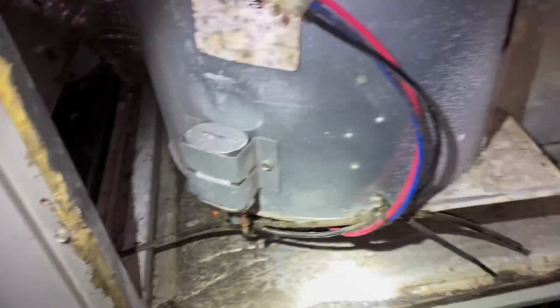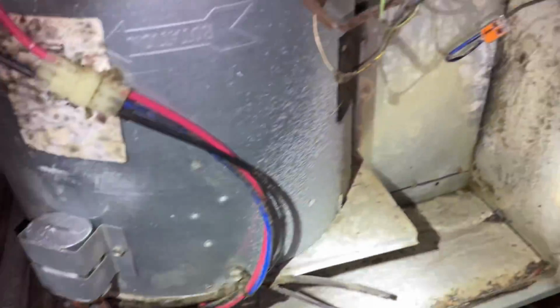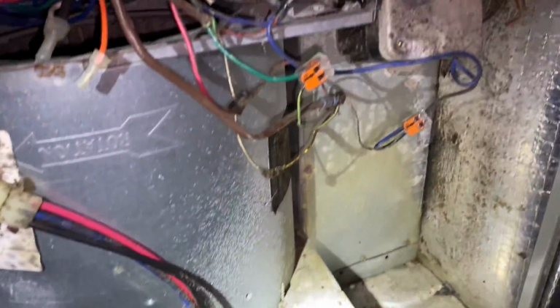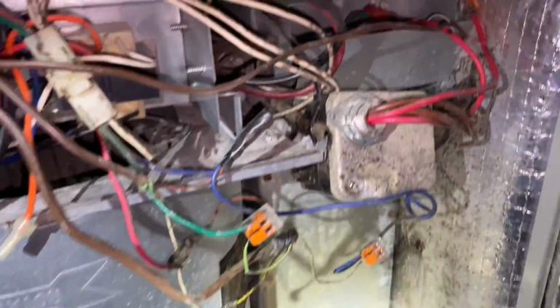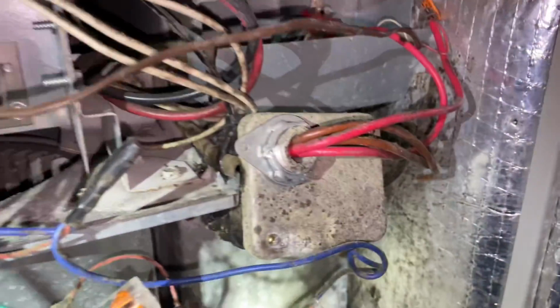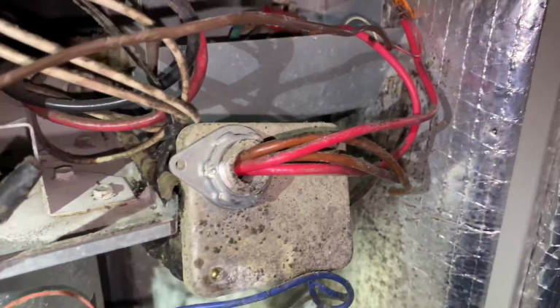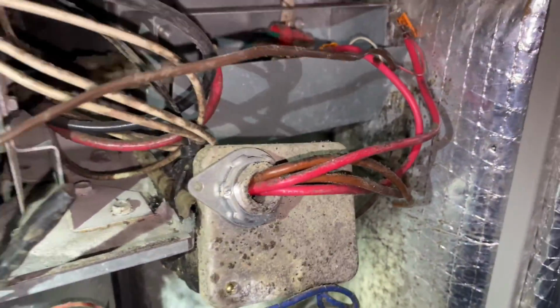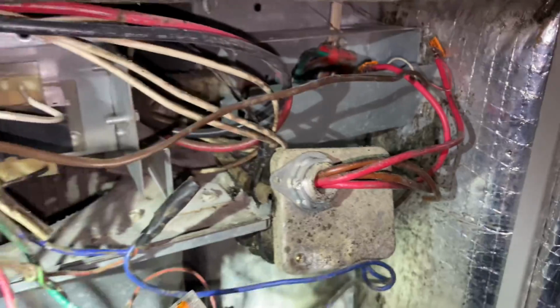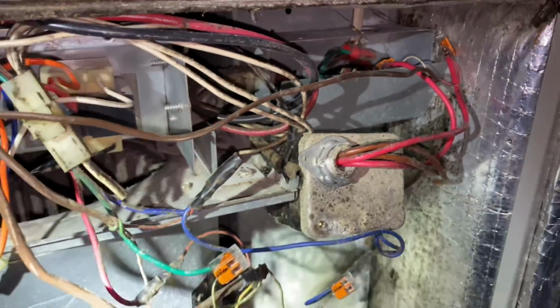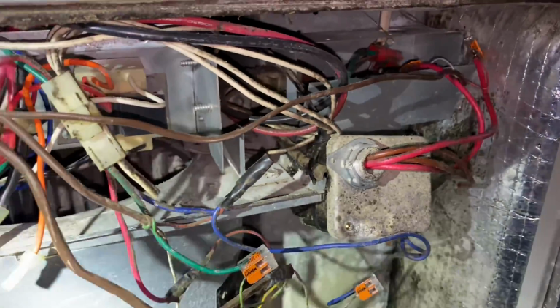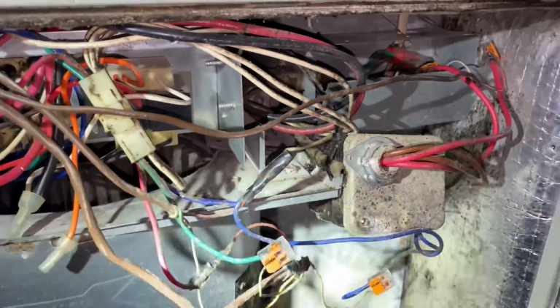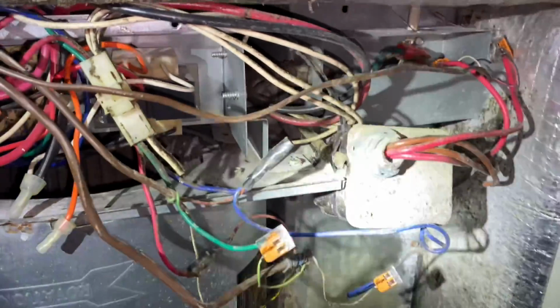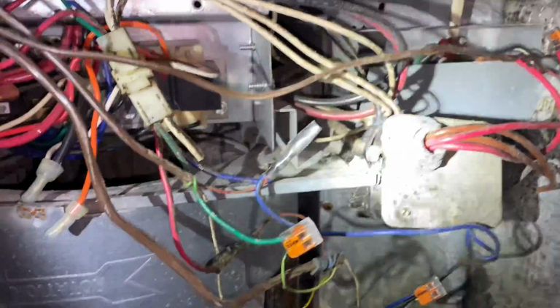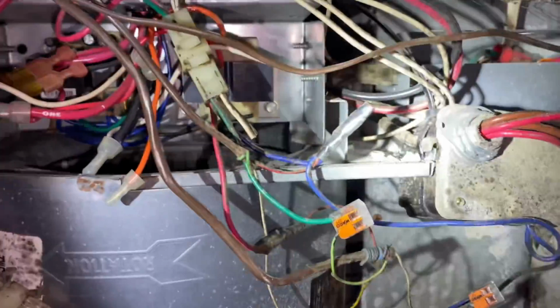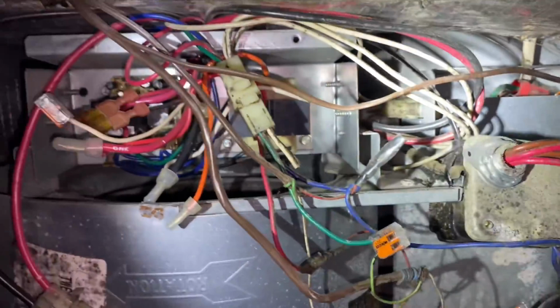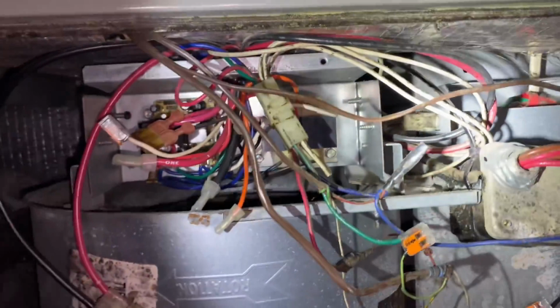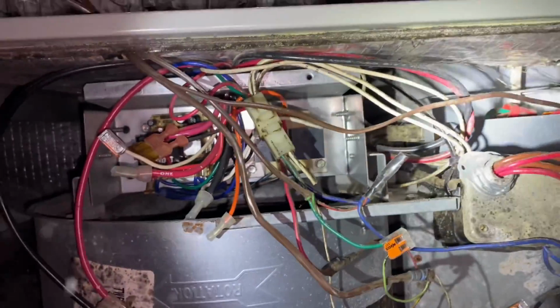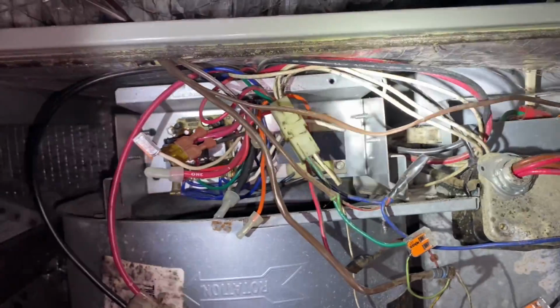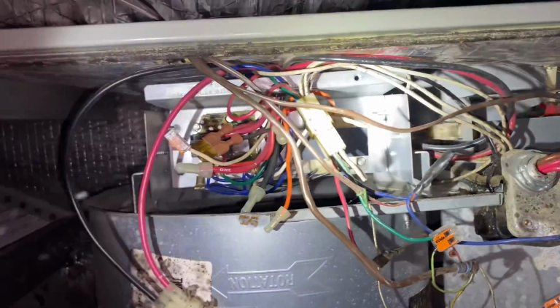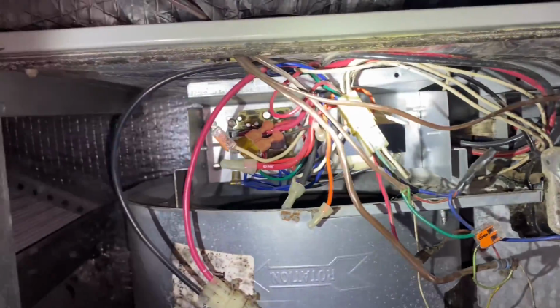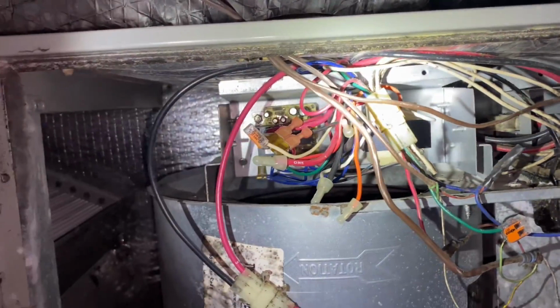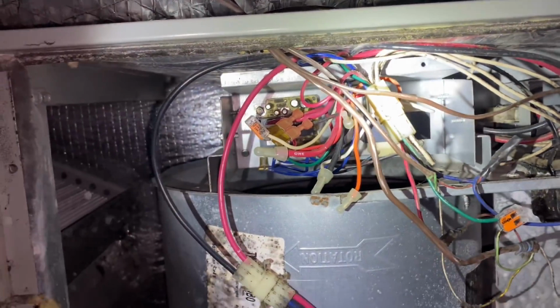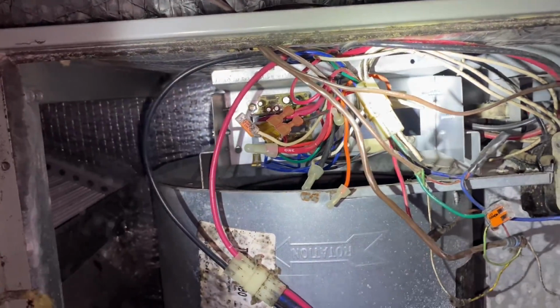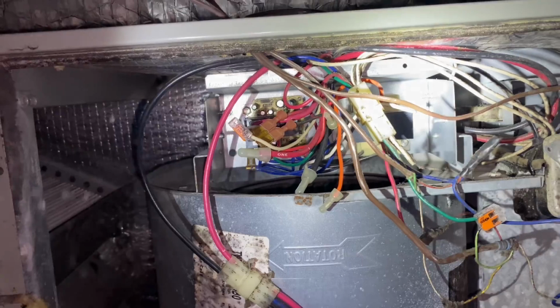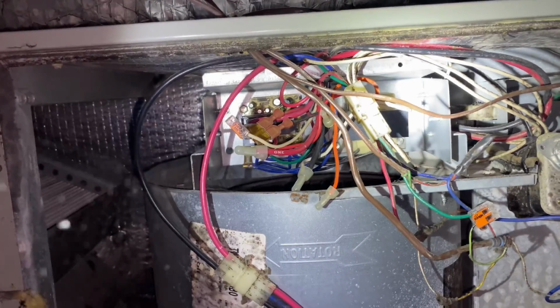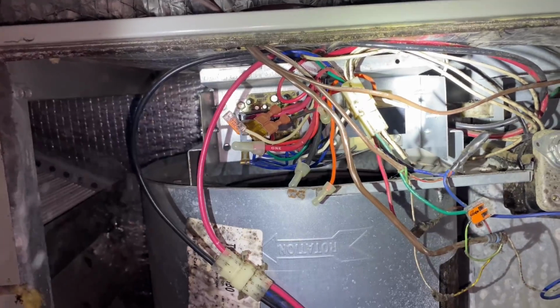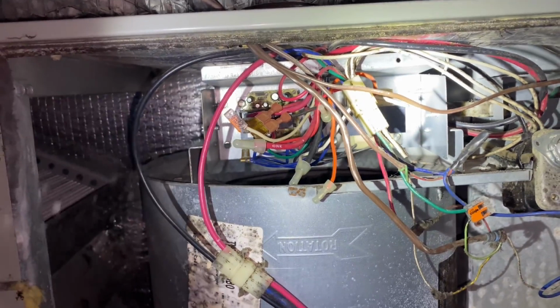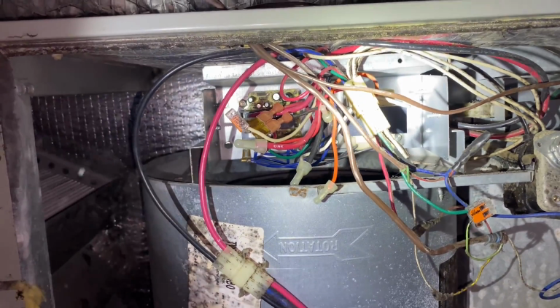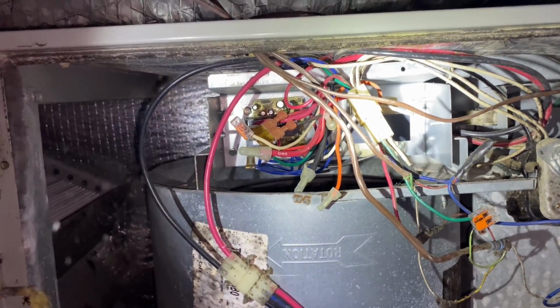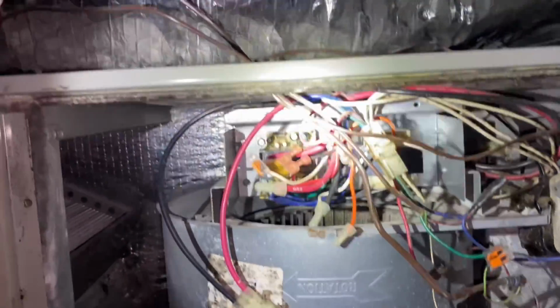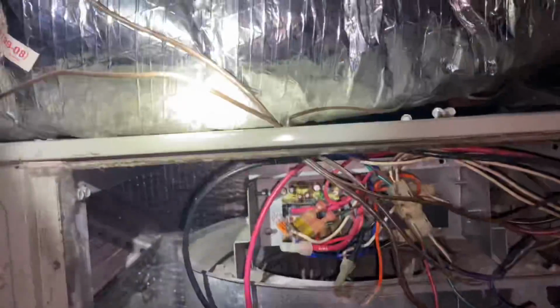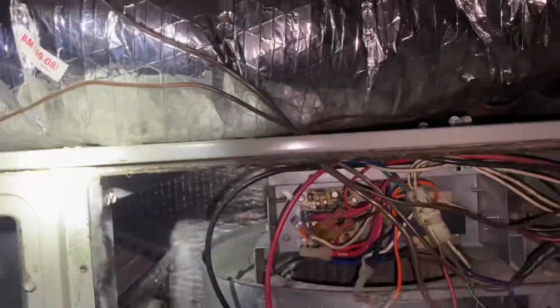What's concerning is the amount of mold and mildew in here — all that black stuff is no good. If you see any of that inside your equipment, call your HVAC contractor and have them take a look, because this is a serious problem.